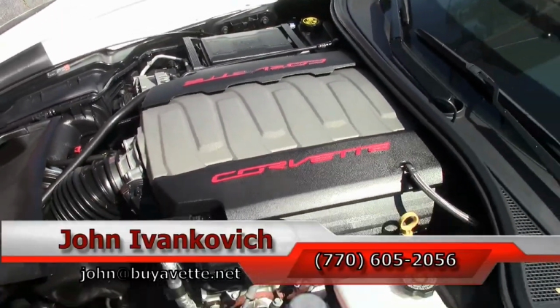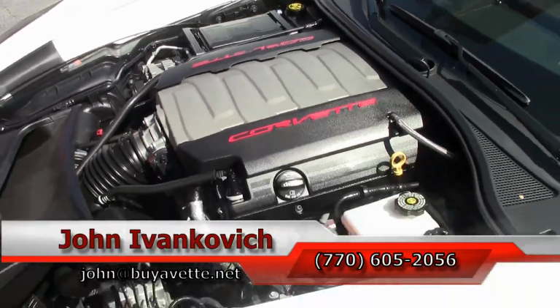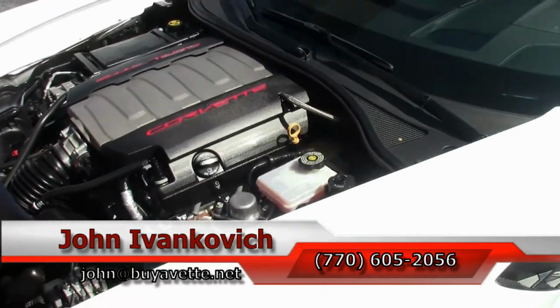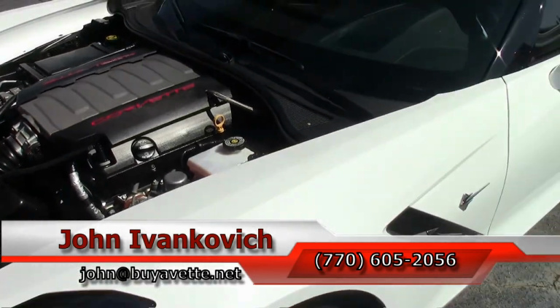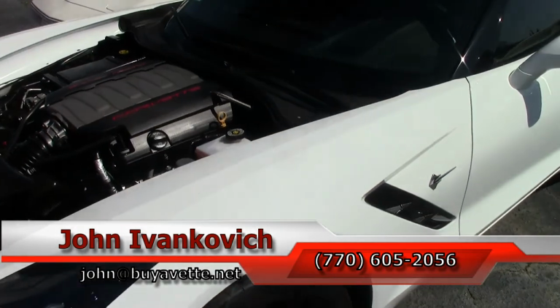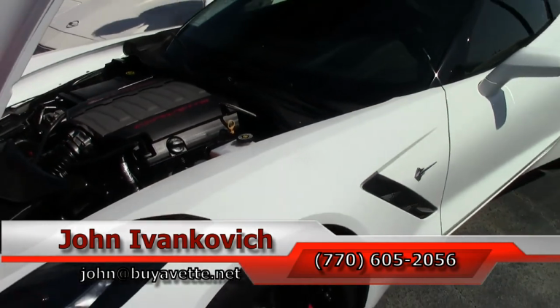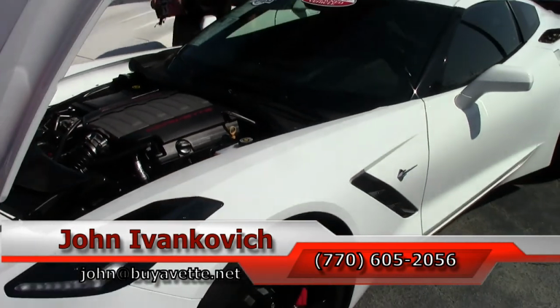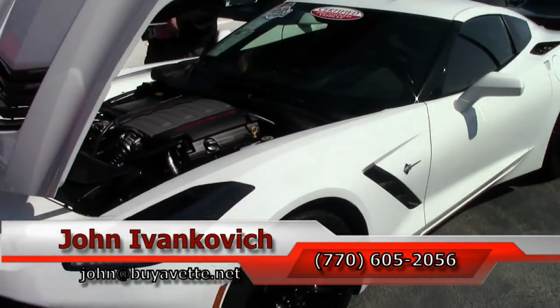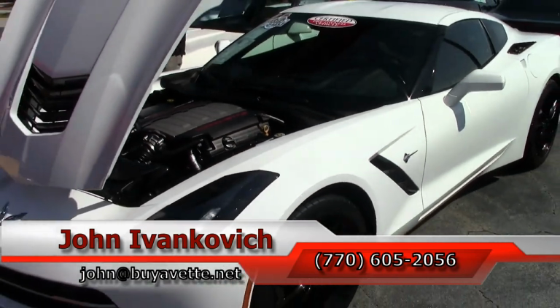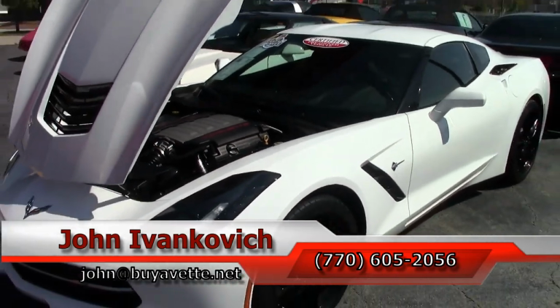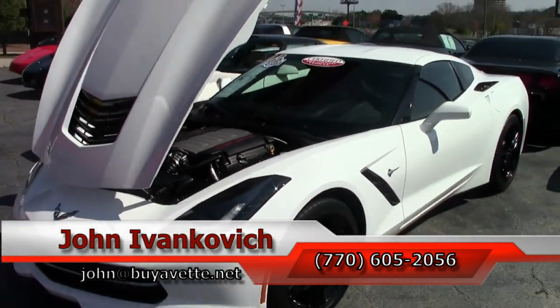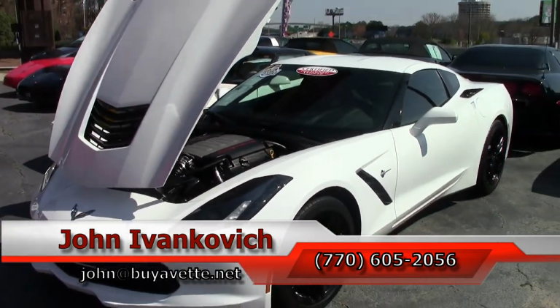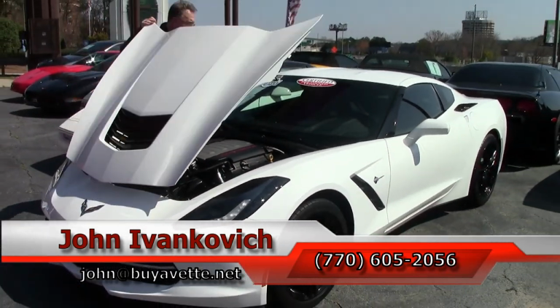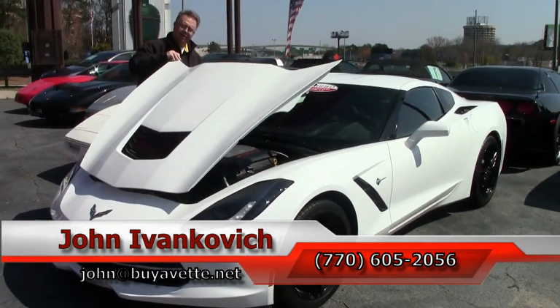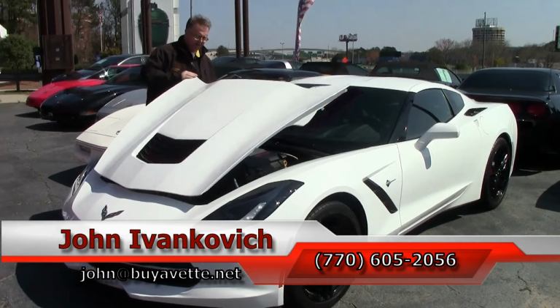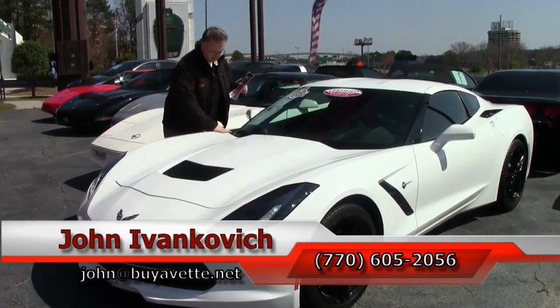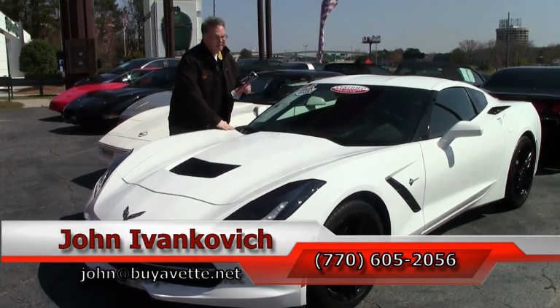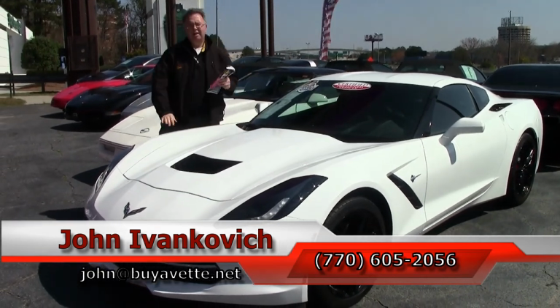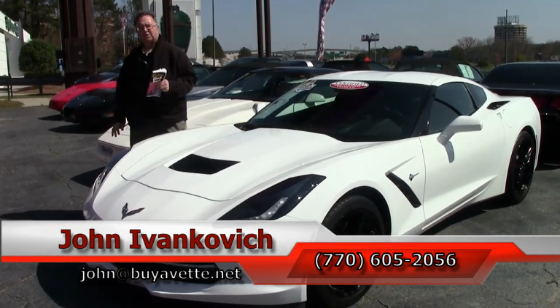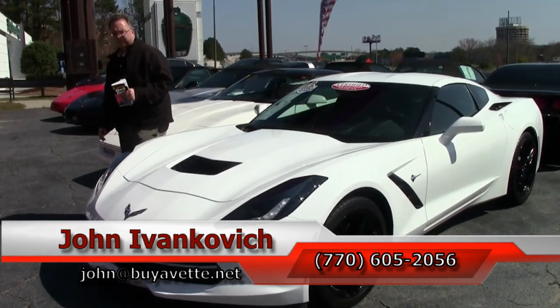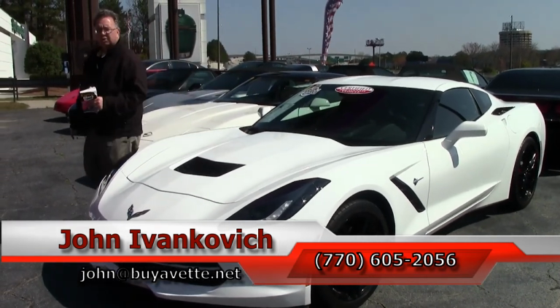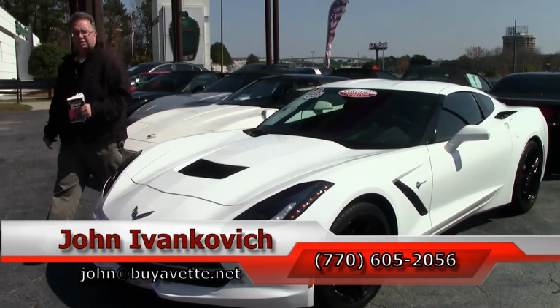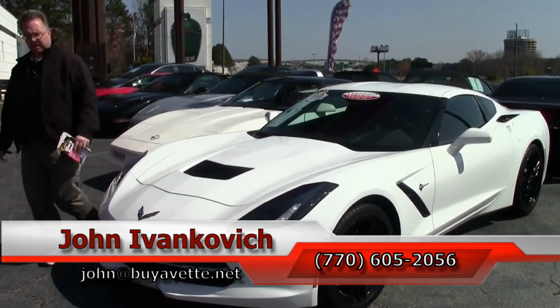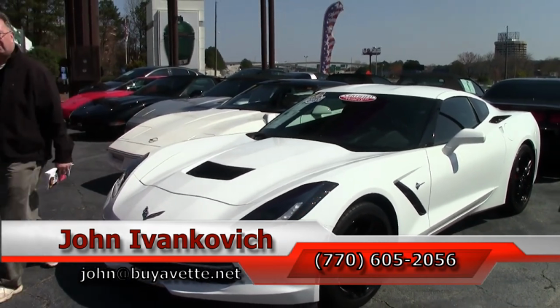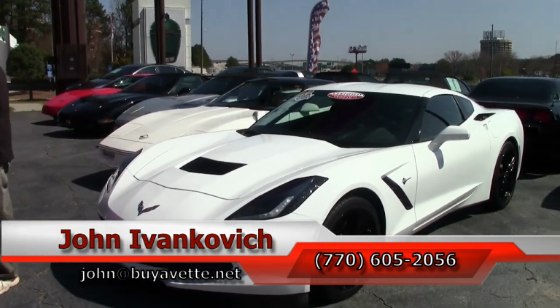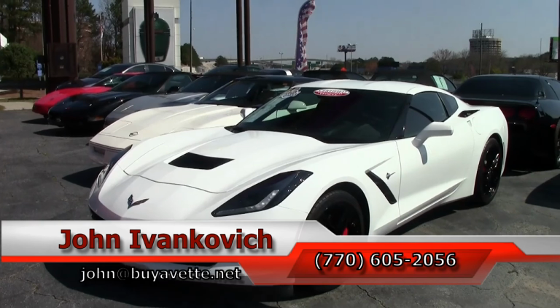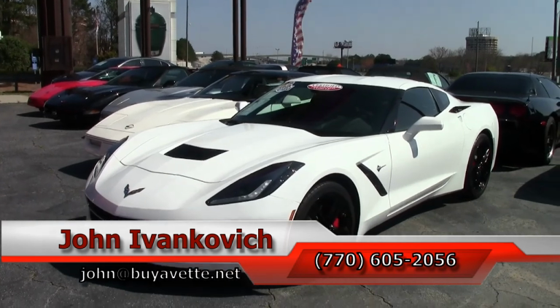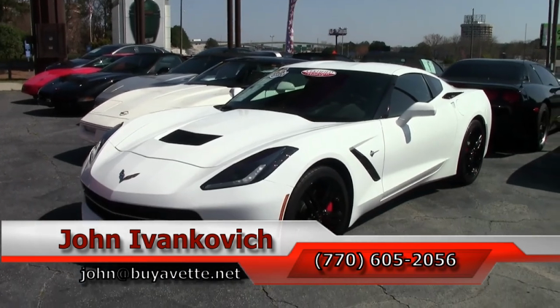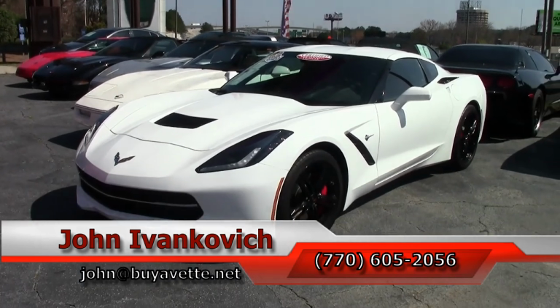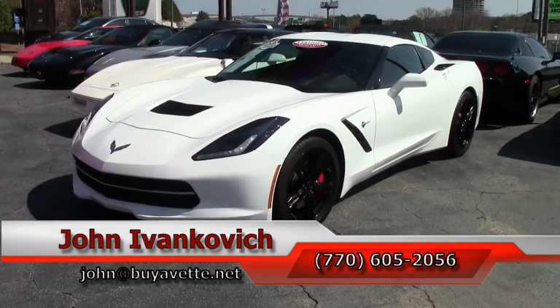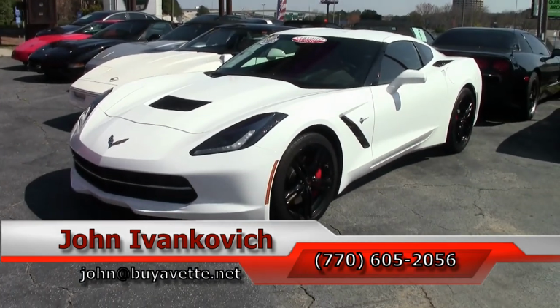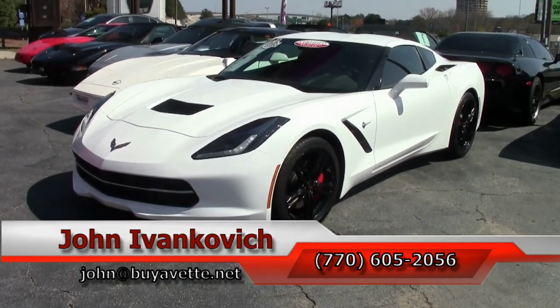Folks, subscribe to our YouTube channel so you can see all these fun new cars first. As always, 770-605-2056. See you folks out on the road — thank you.